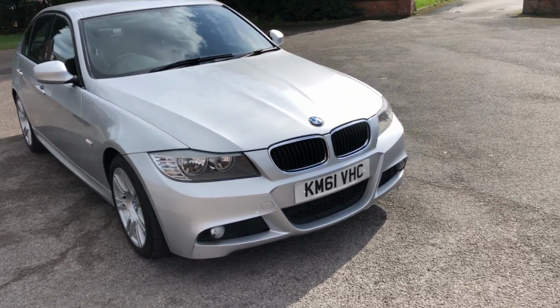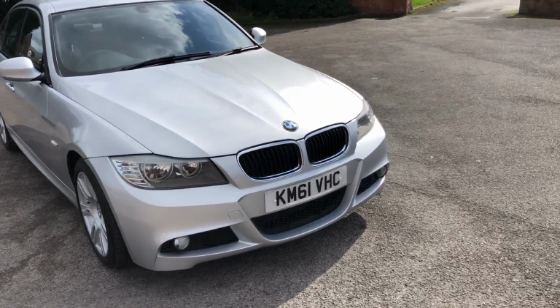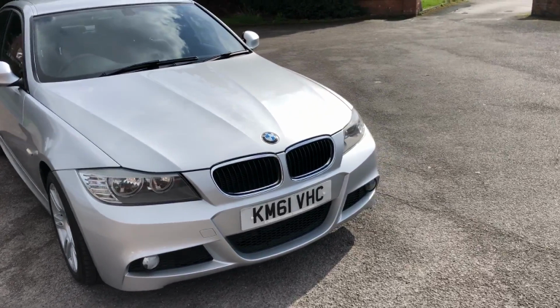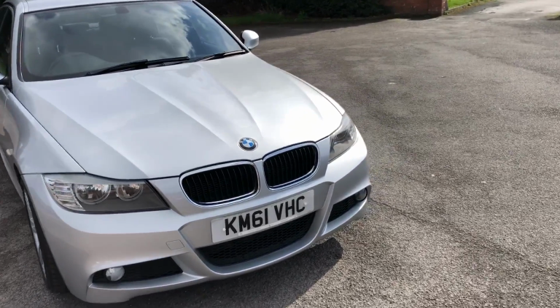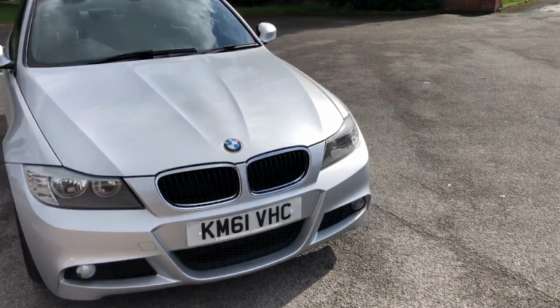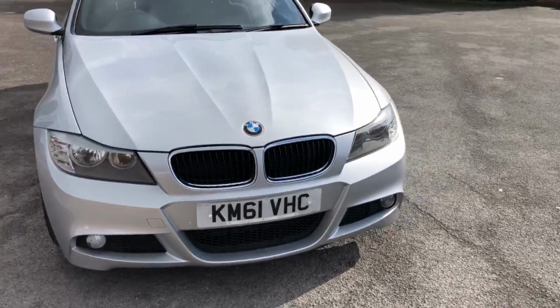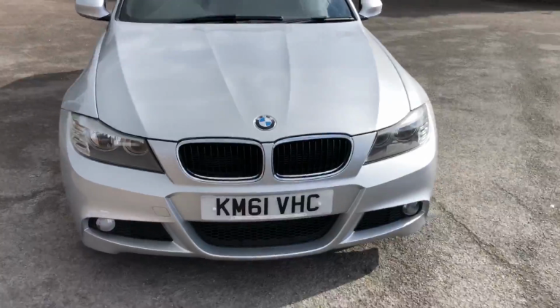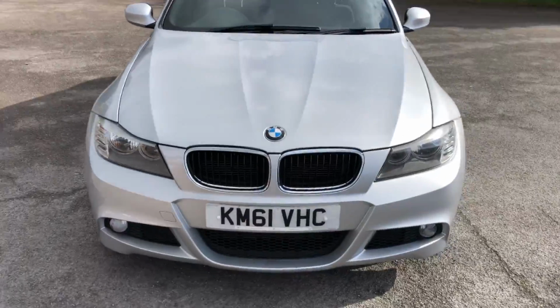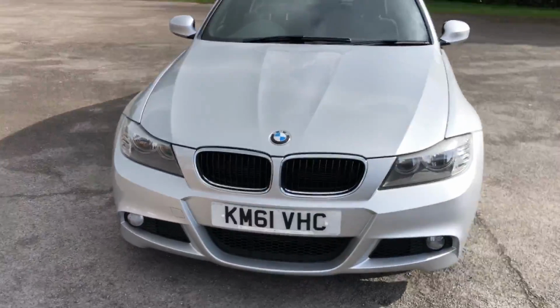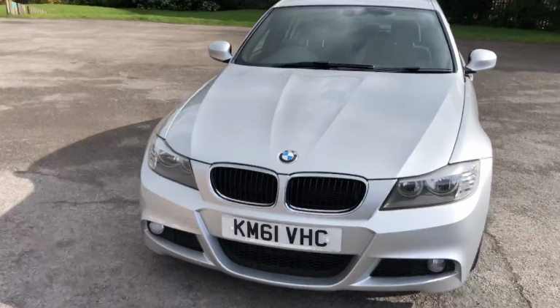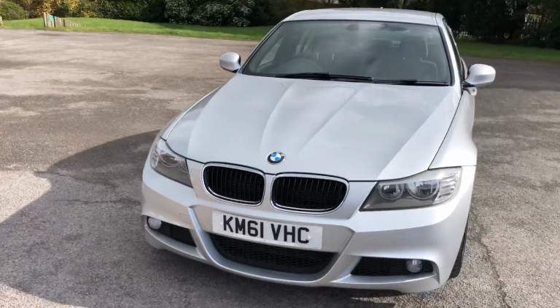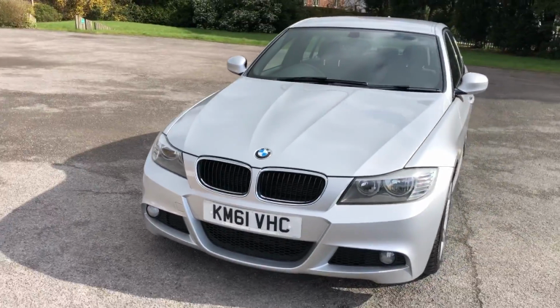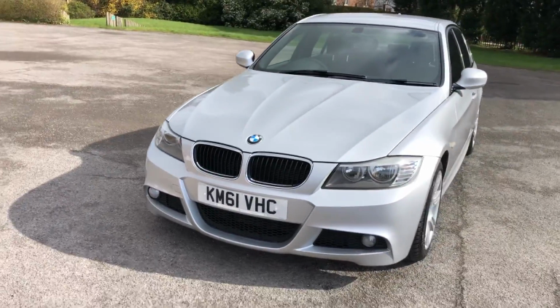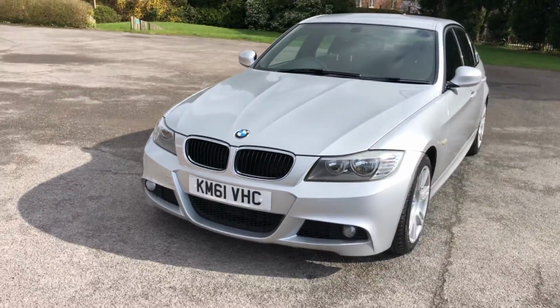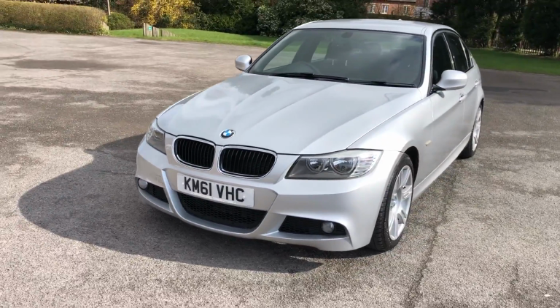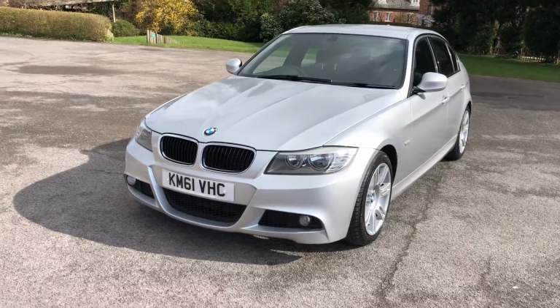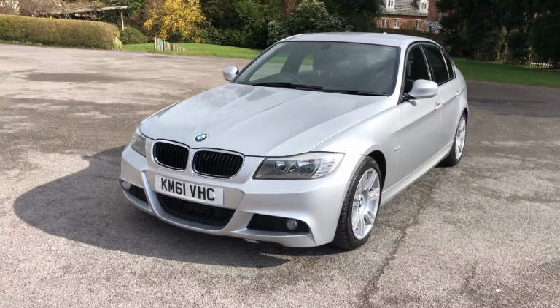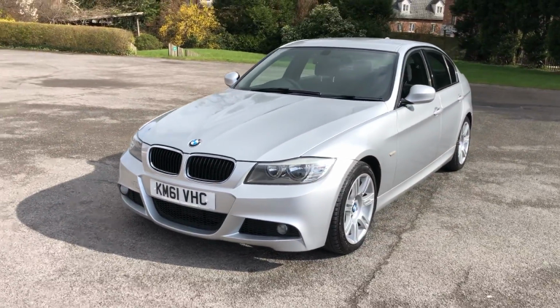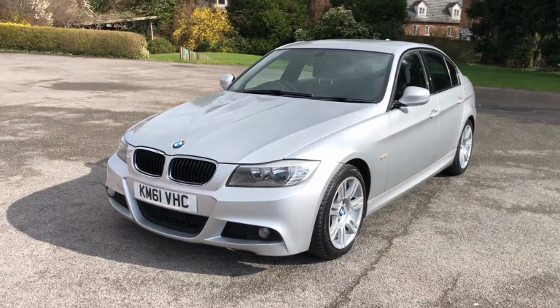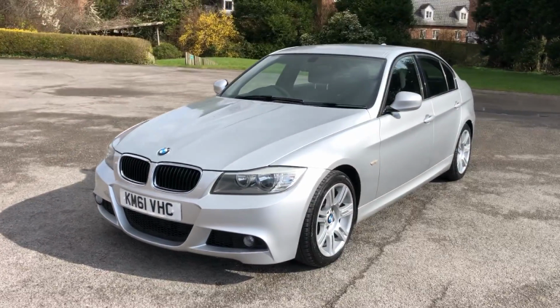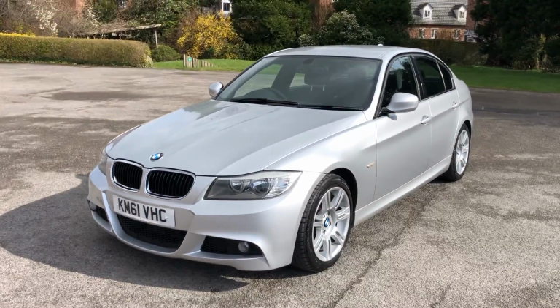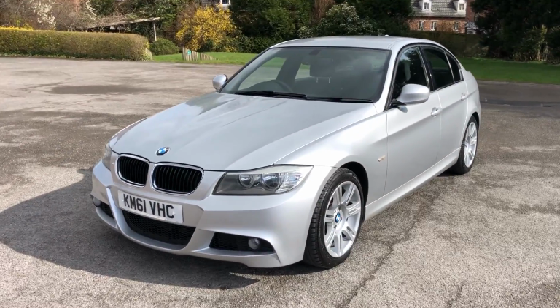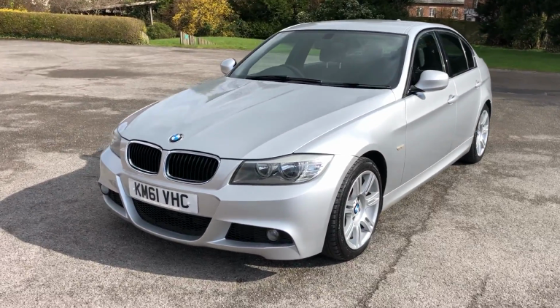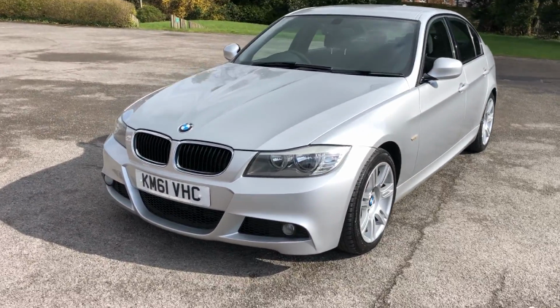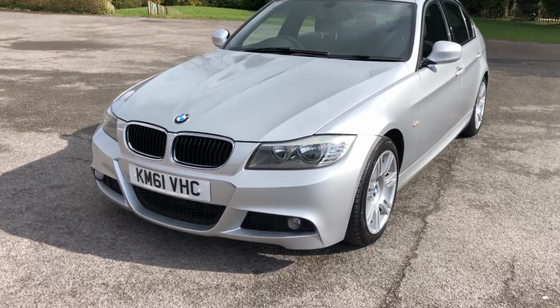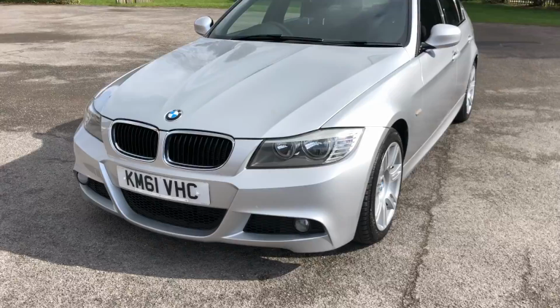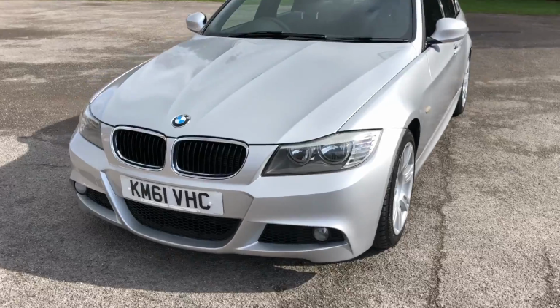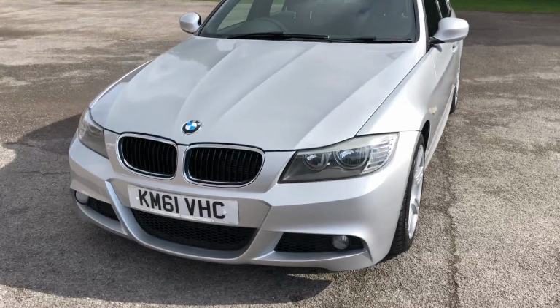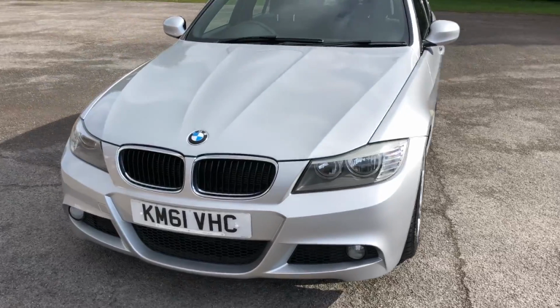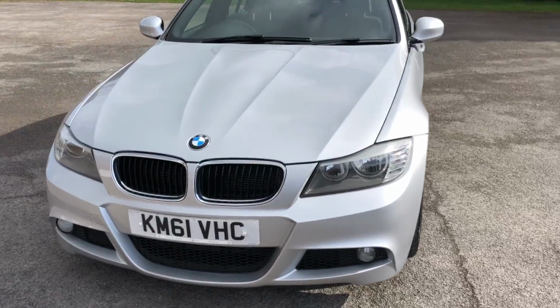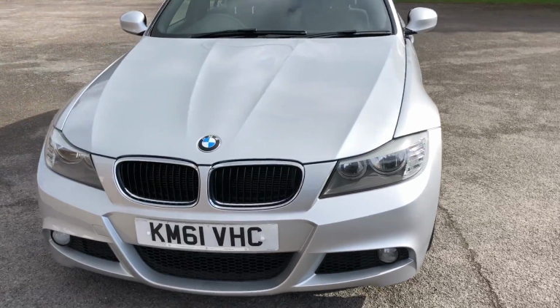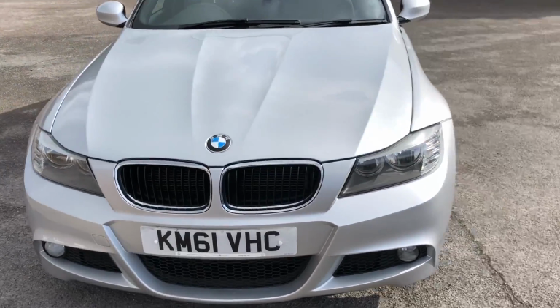It's quite a clean example, just done 68,000 miles. Comes in silver. All the wheels have just been refurbished and there are two new rear tyres.